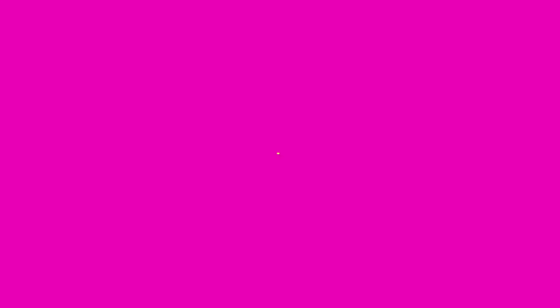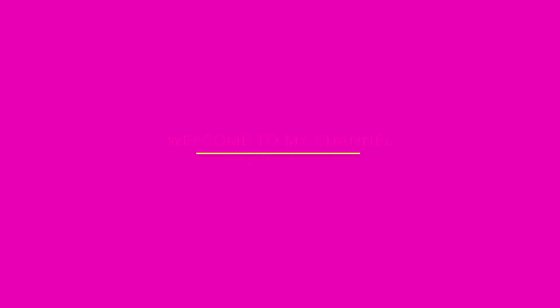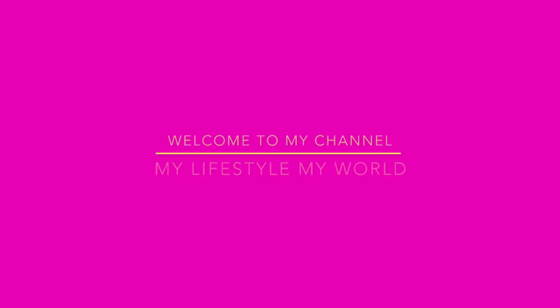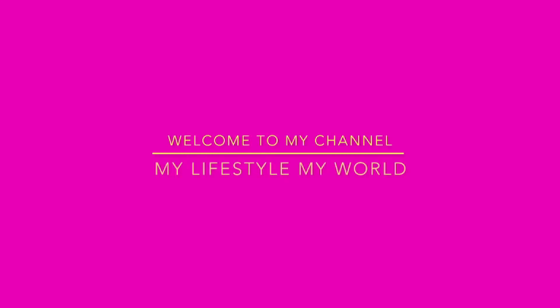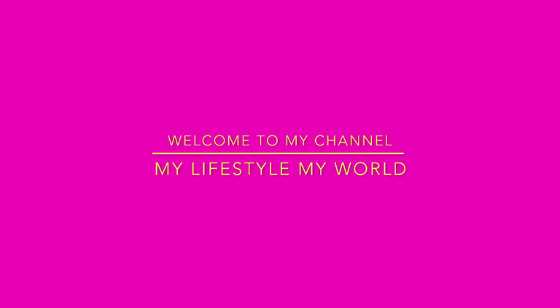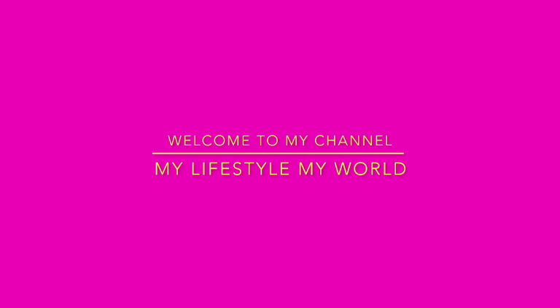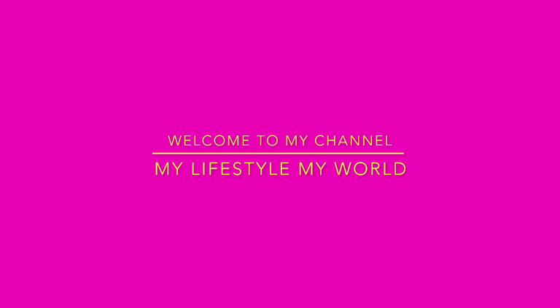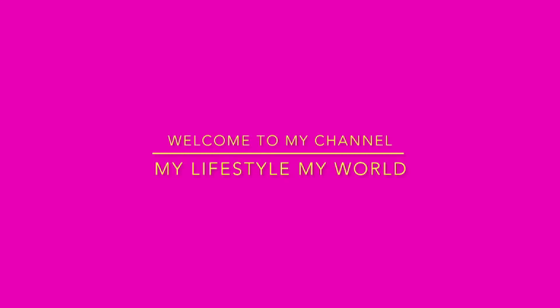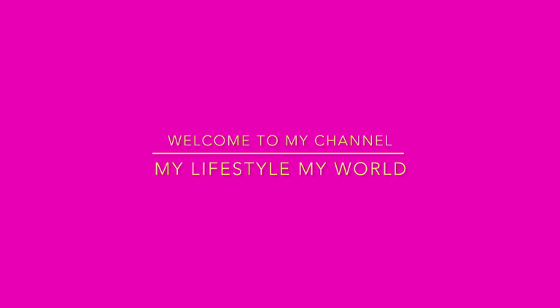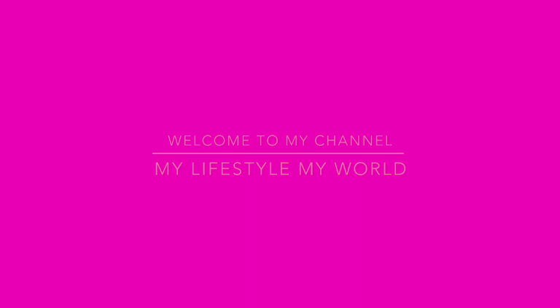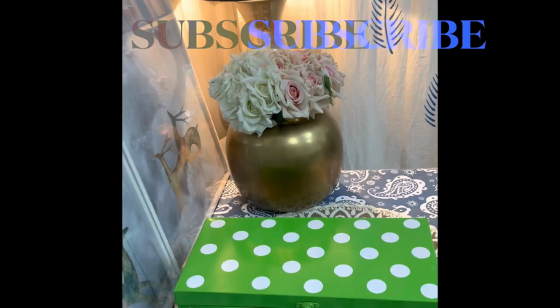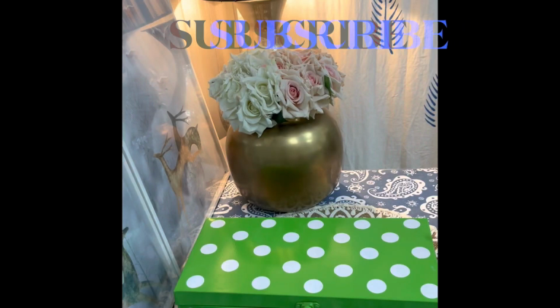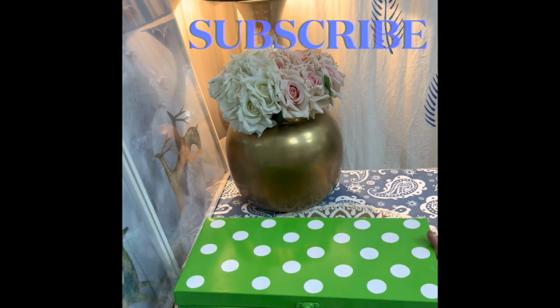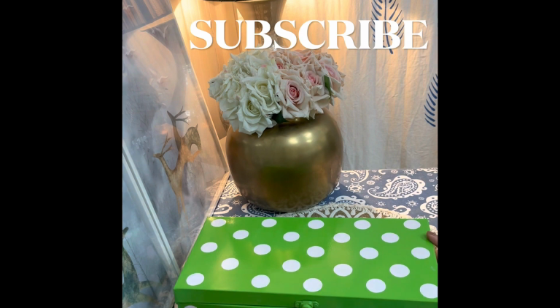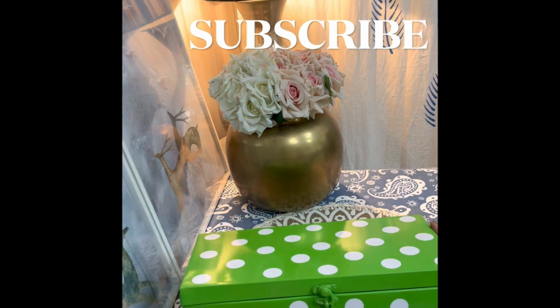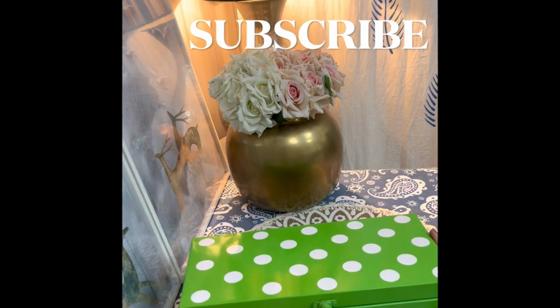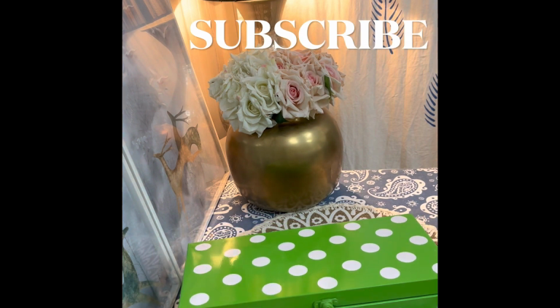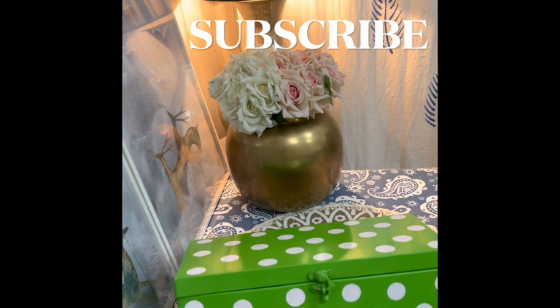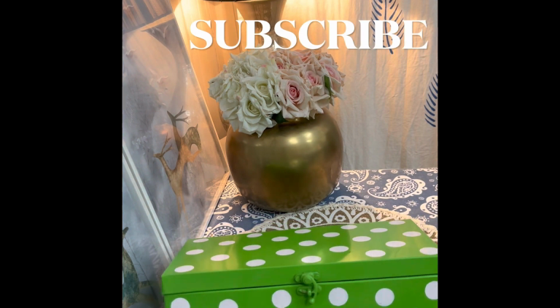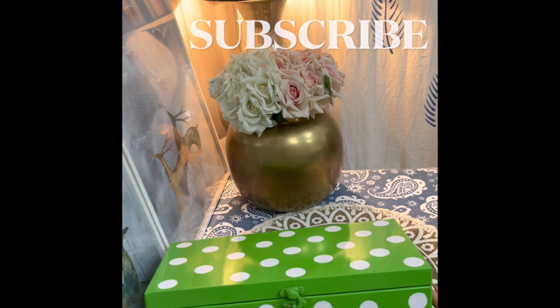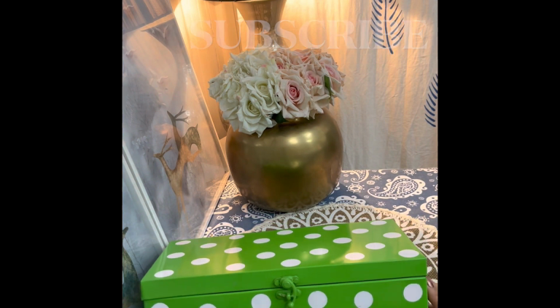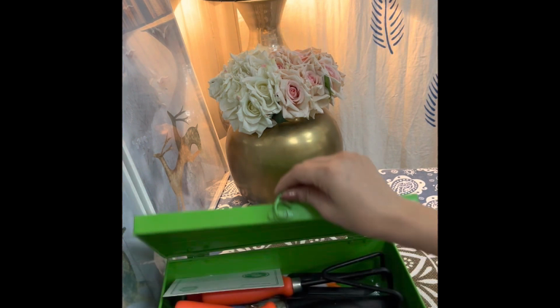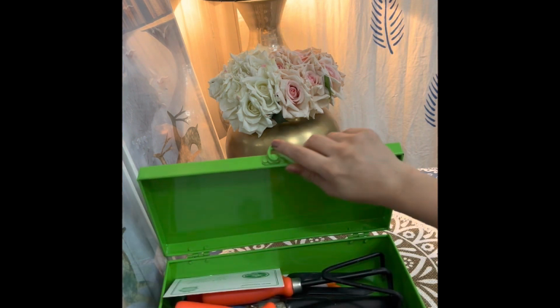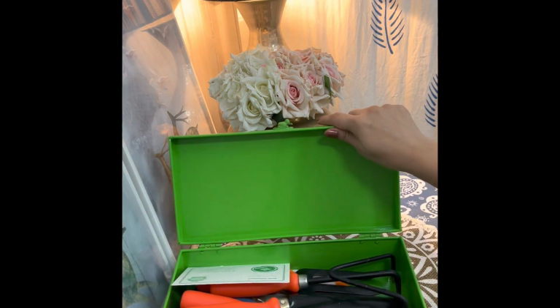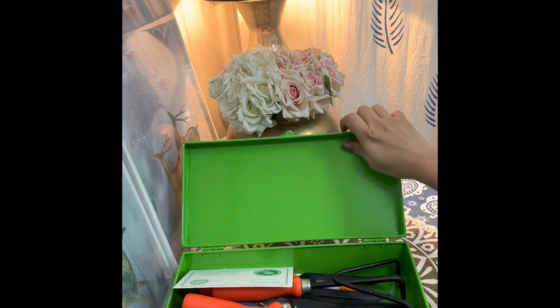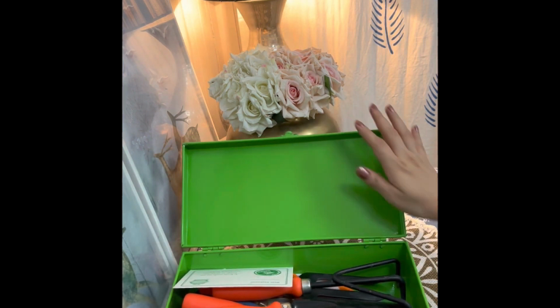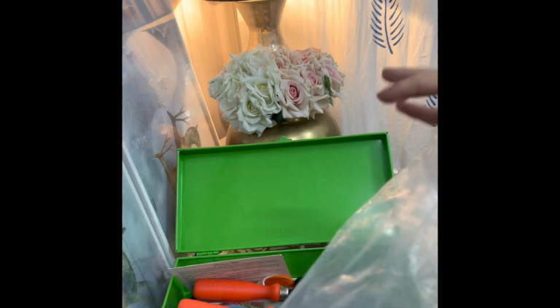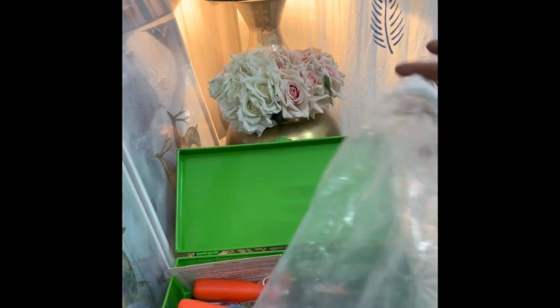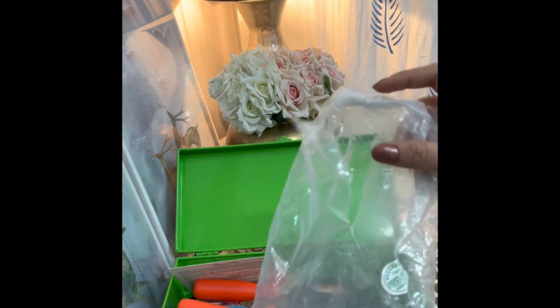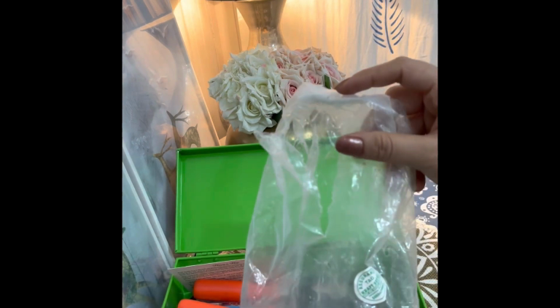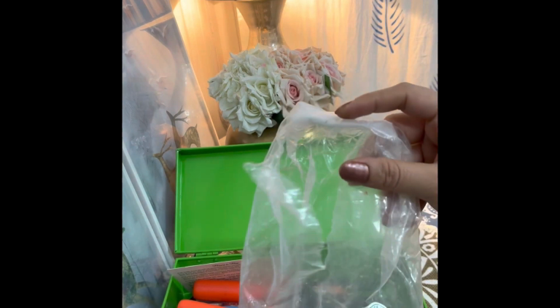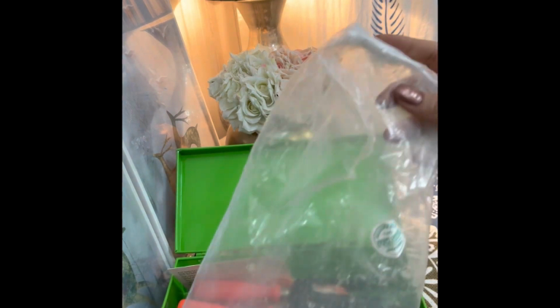Hey, welcome to my channel, my lifestyle my world. I am going to review Kraft Seeds gardening tools, 9 pieces, which I received for 494 rupees with a 10-day return policy. Inside, I received a polythene bag and 5 tools.